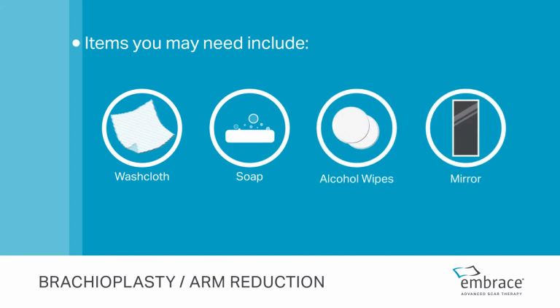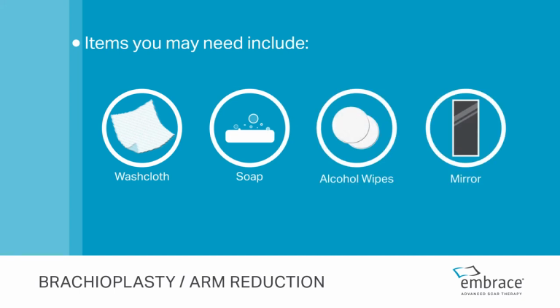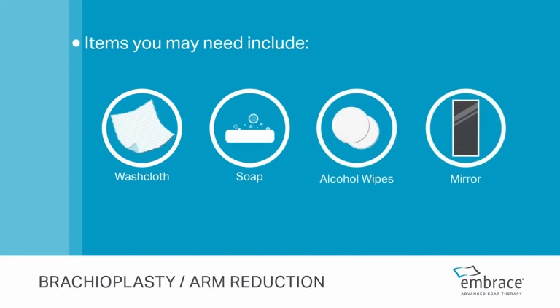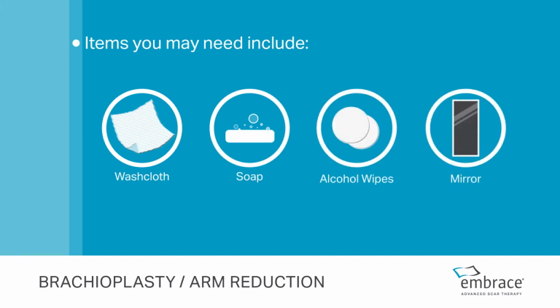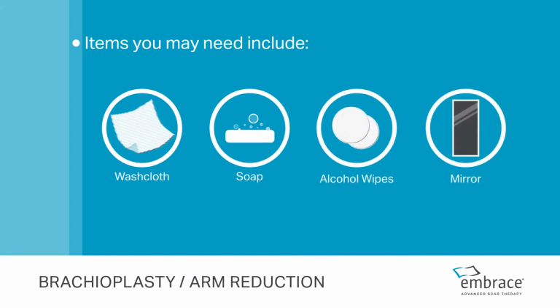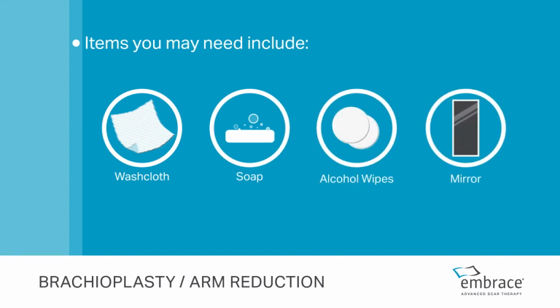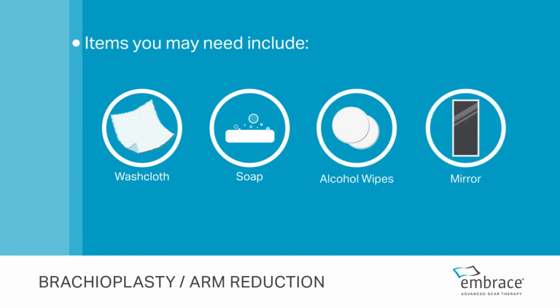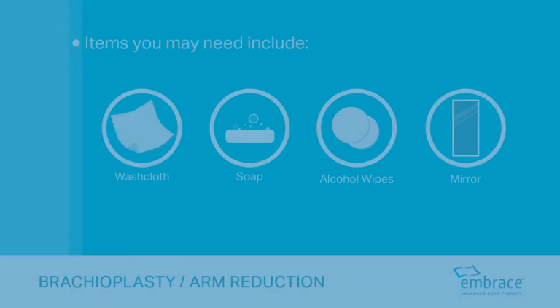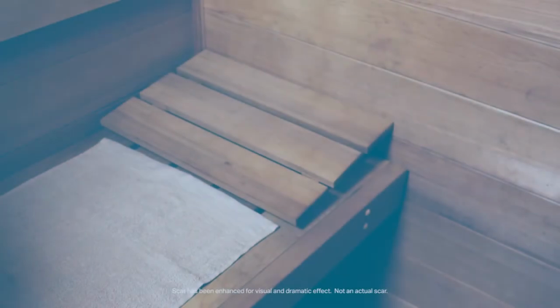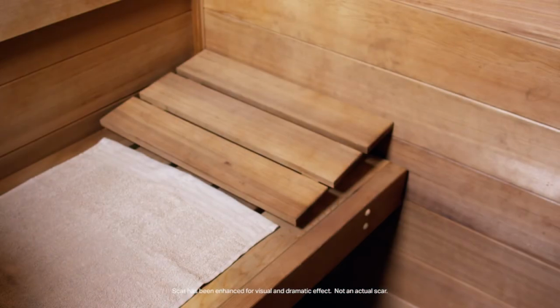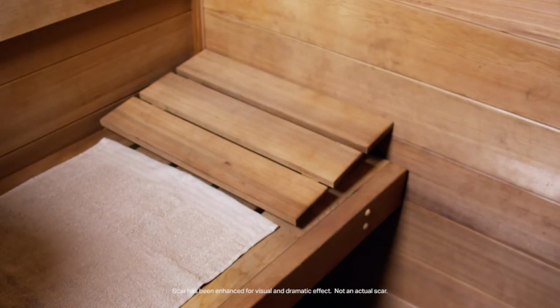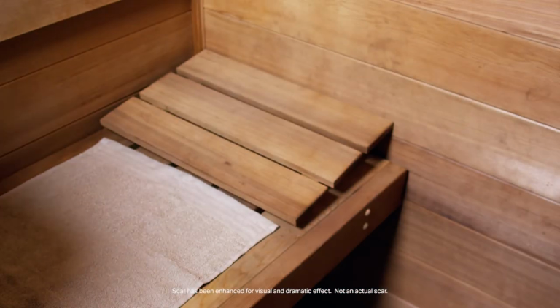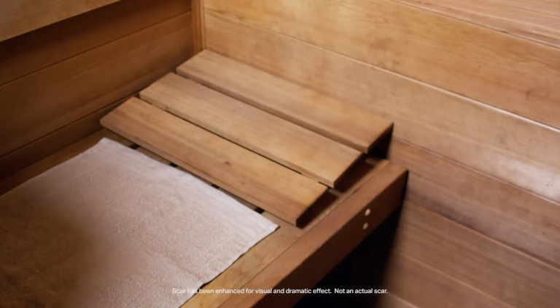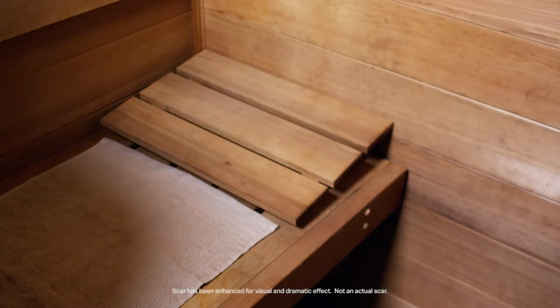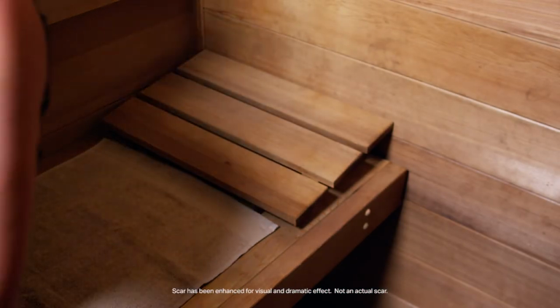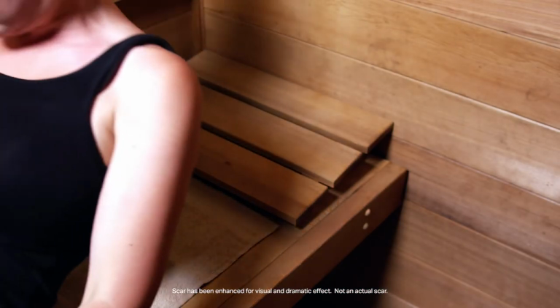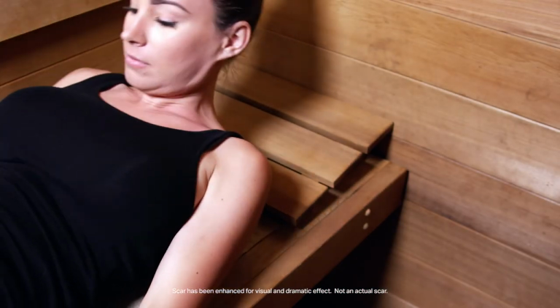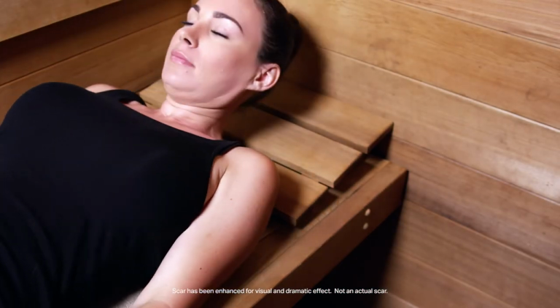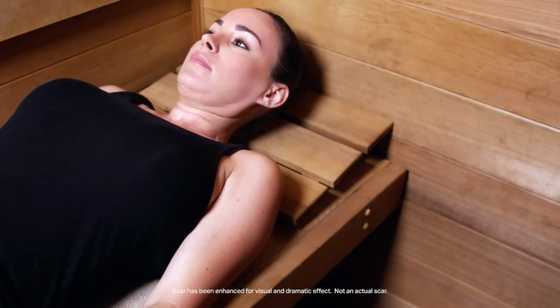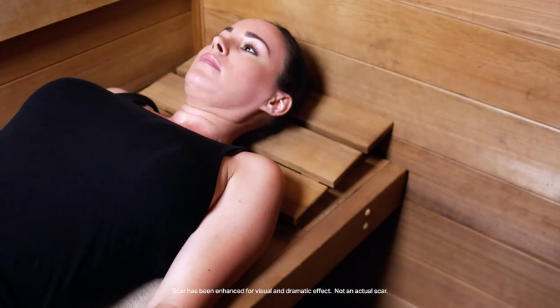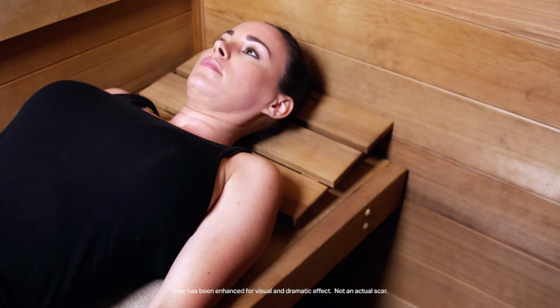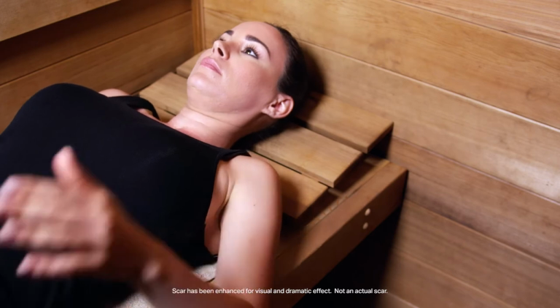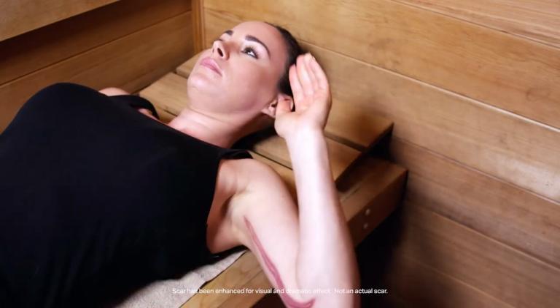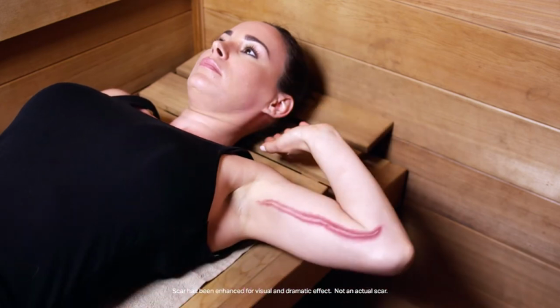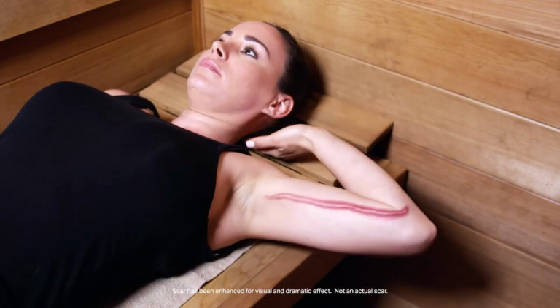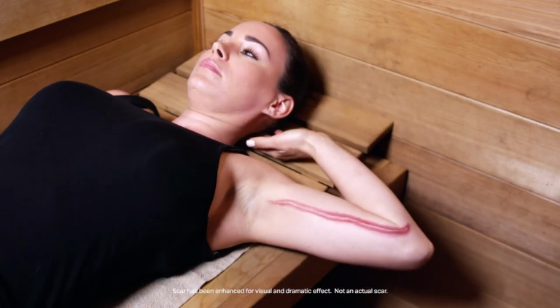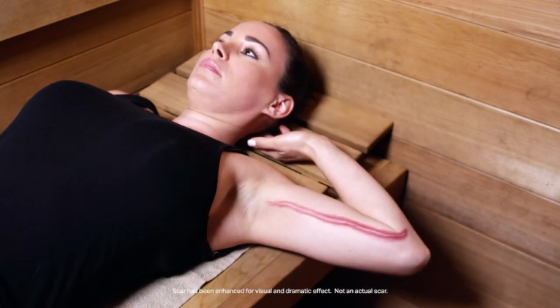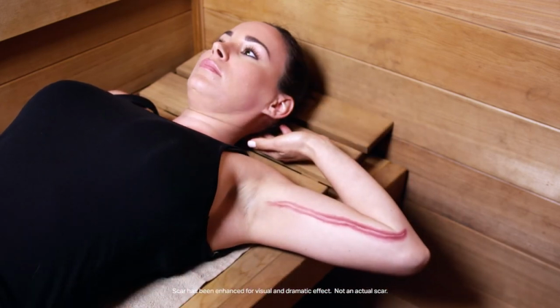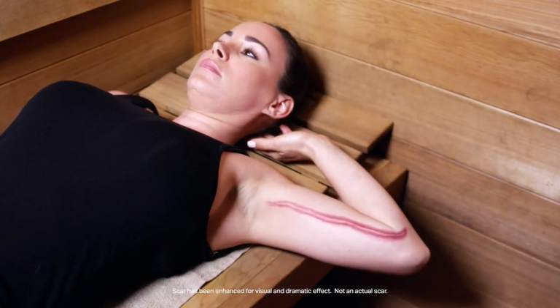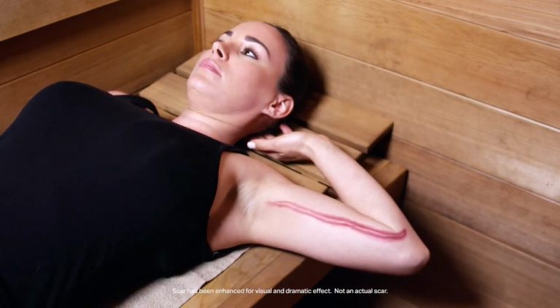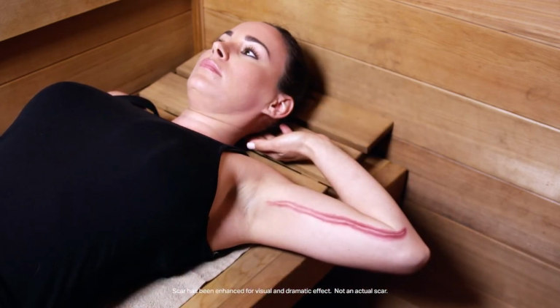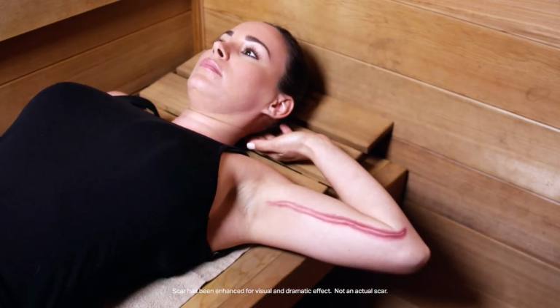You will also require assistance with application. You may be most comfortable lying down during application and using a pillow to support your arm. Position yourself with your hand behind your head or reach as high as you comfortably can.